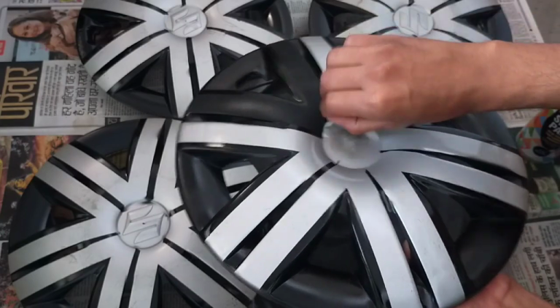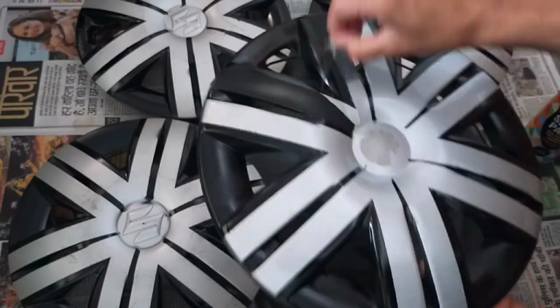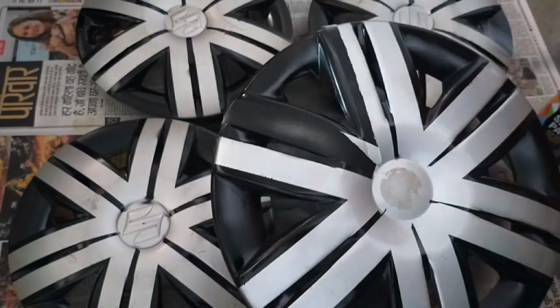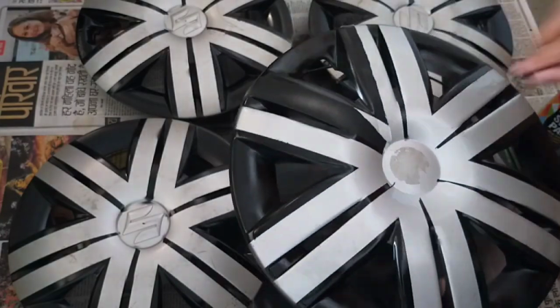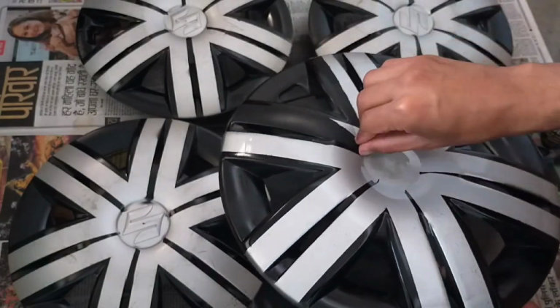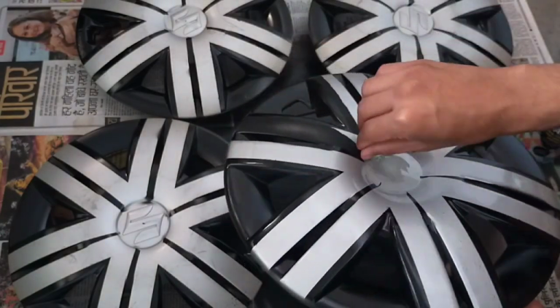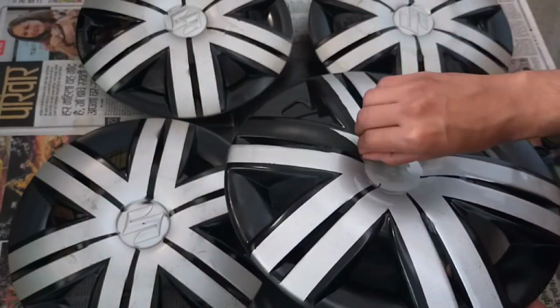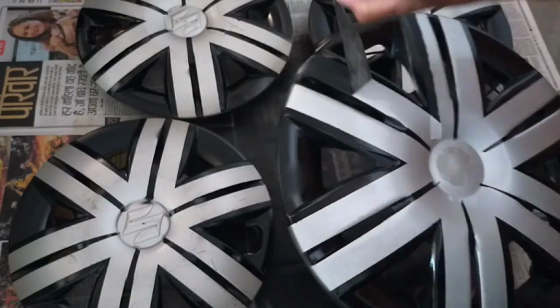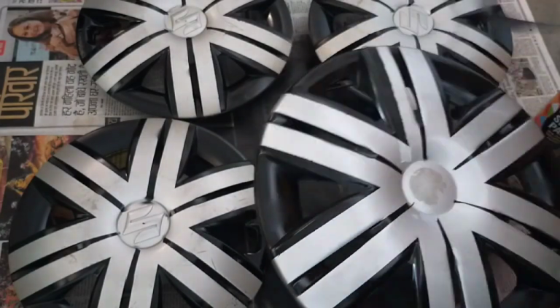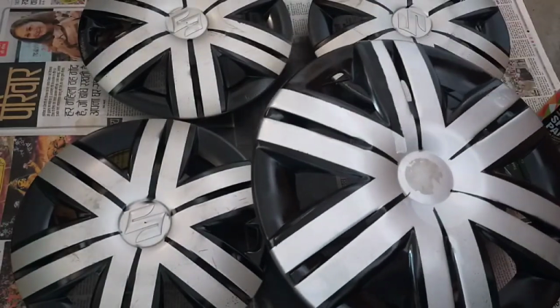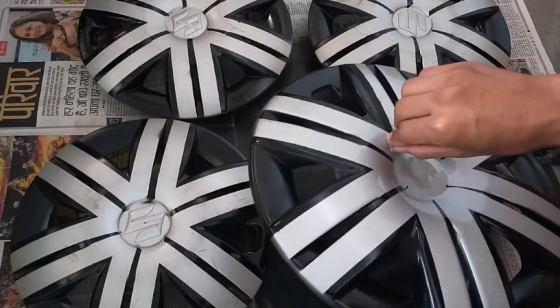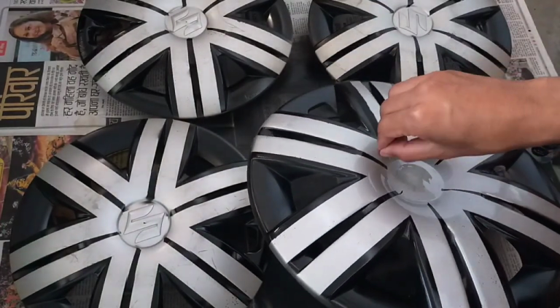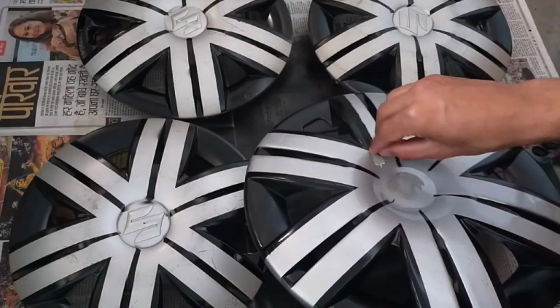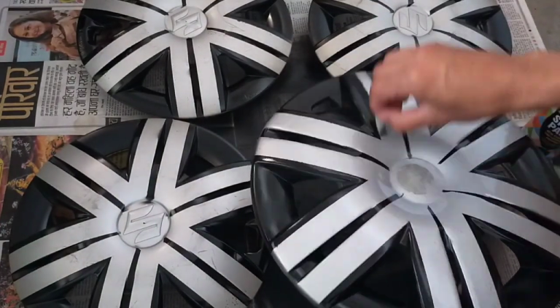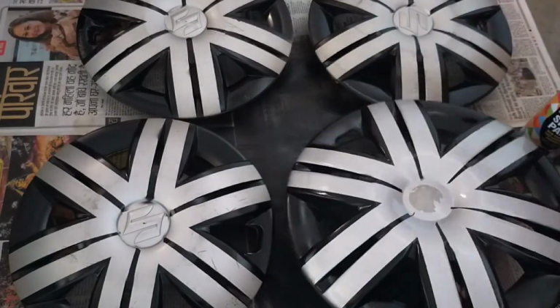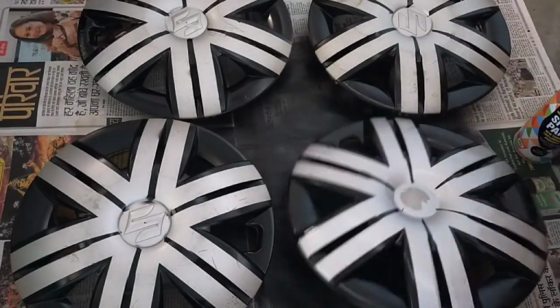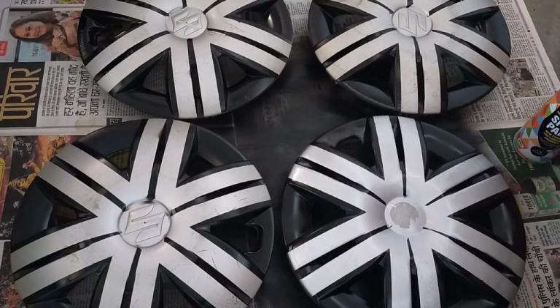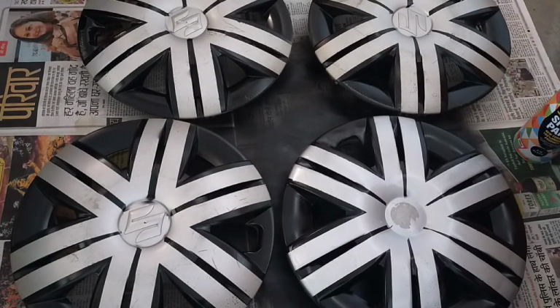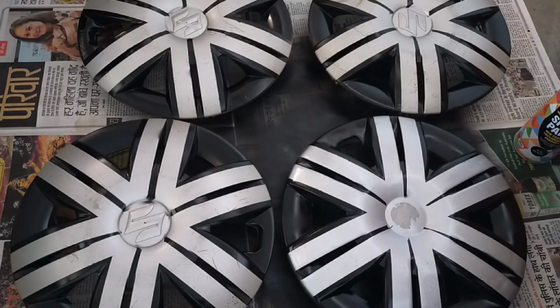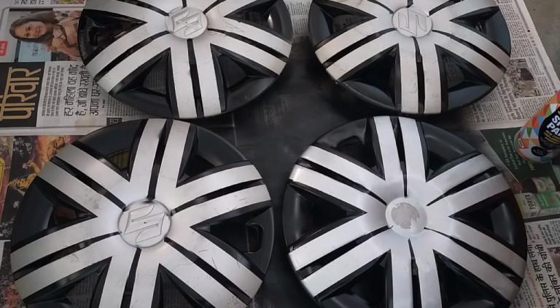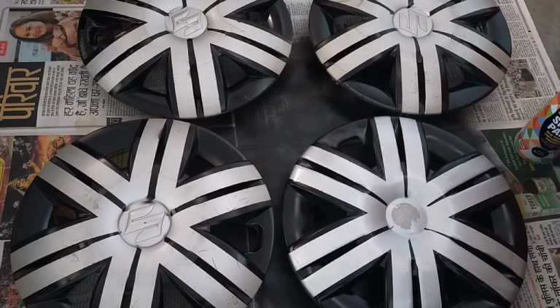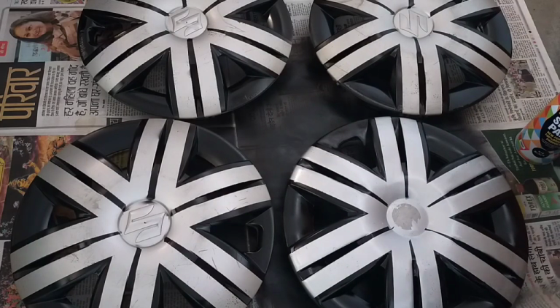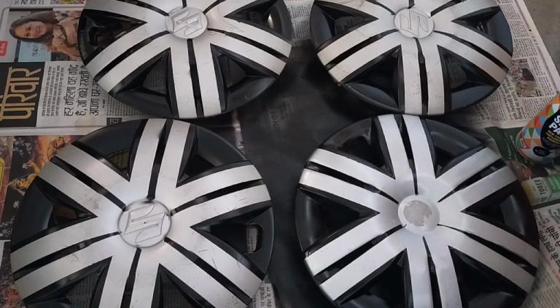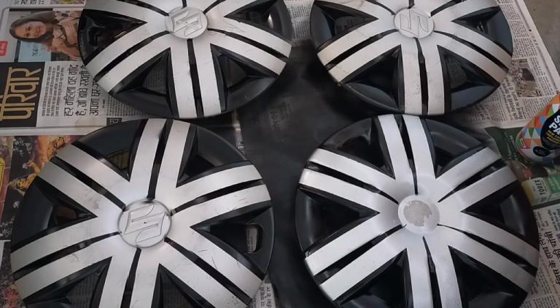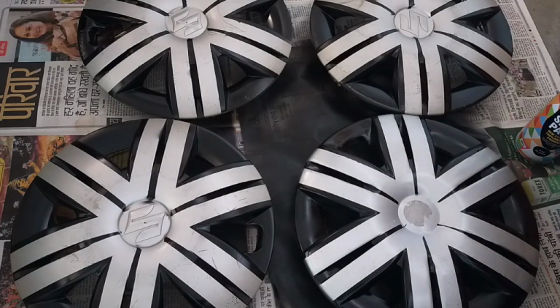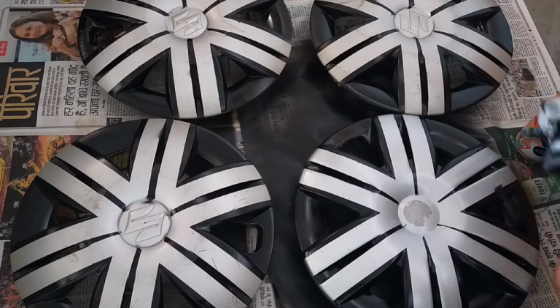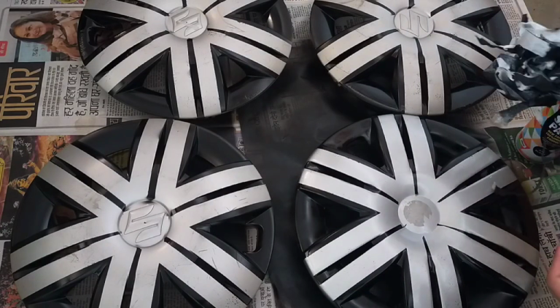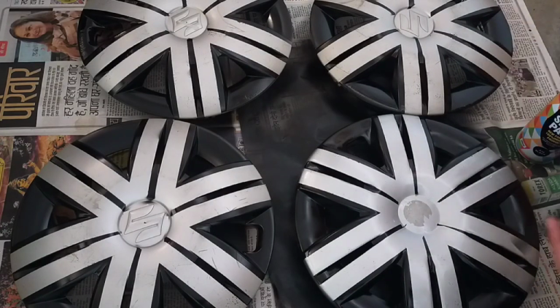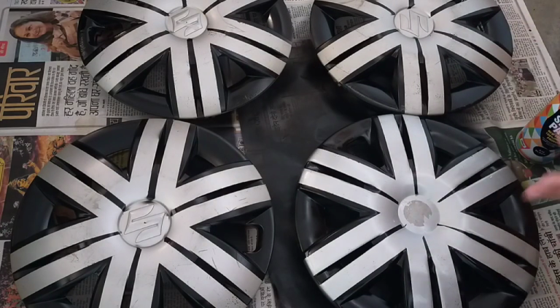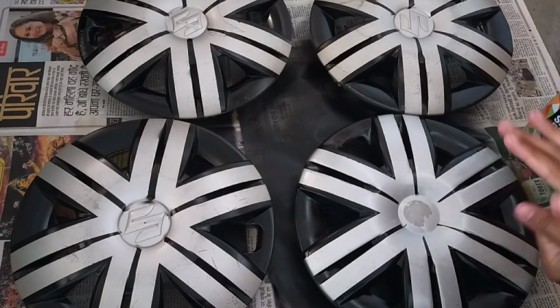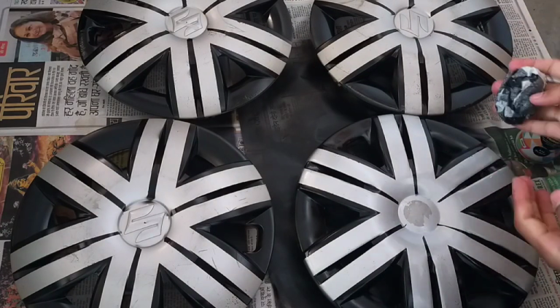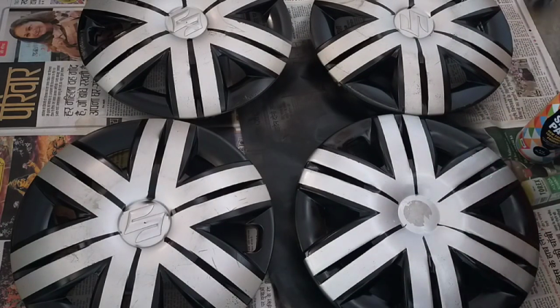As you can see, the wheel covers are looking good — at least better than before. Let's see how they look with the car.